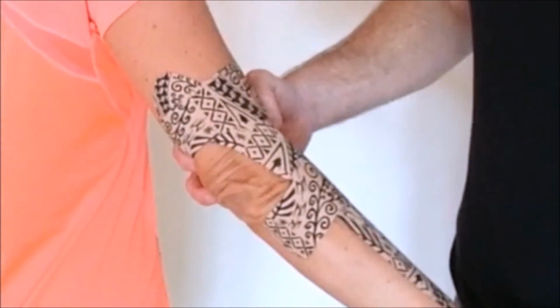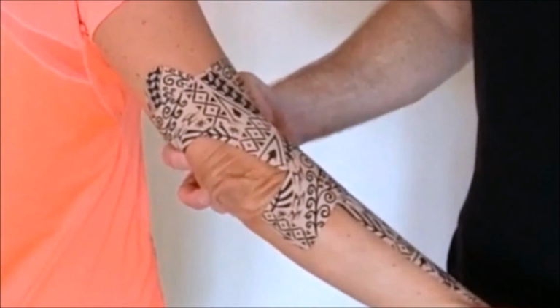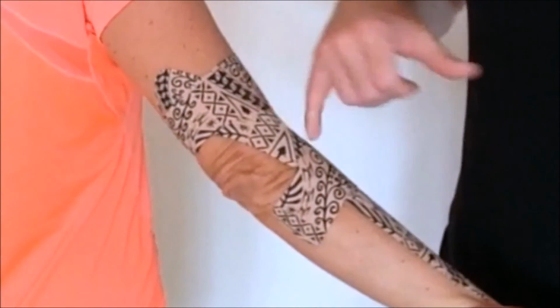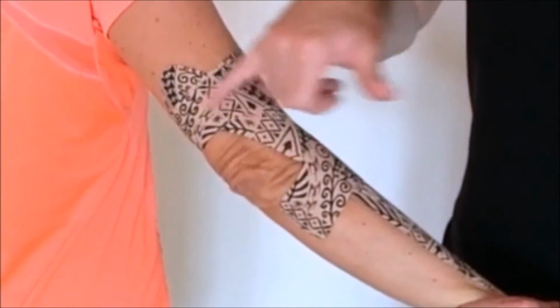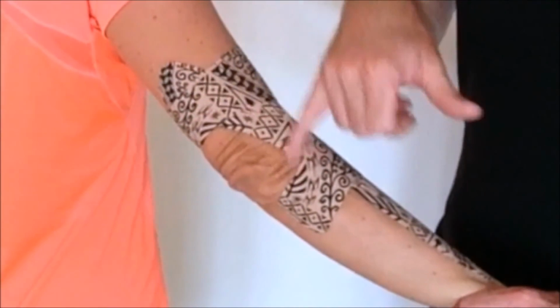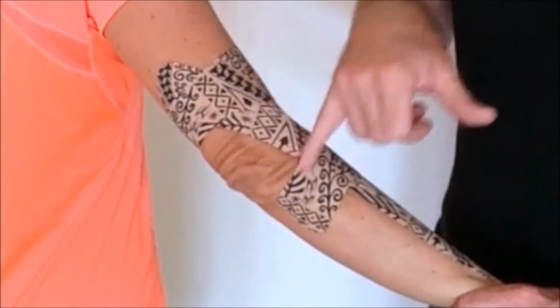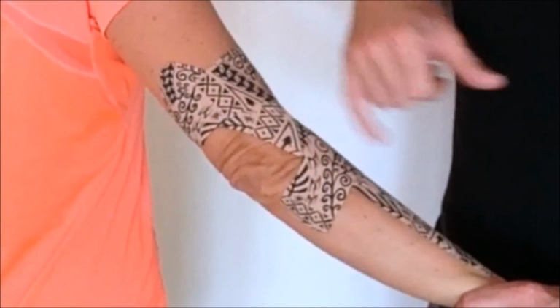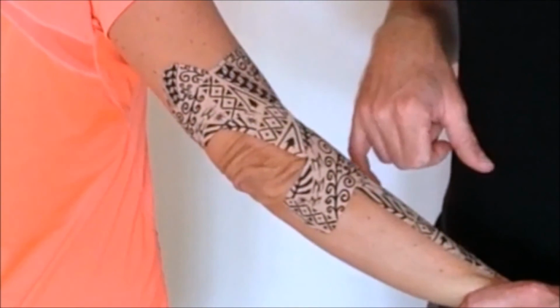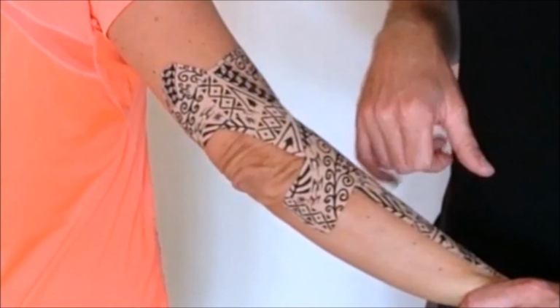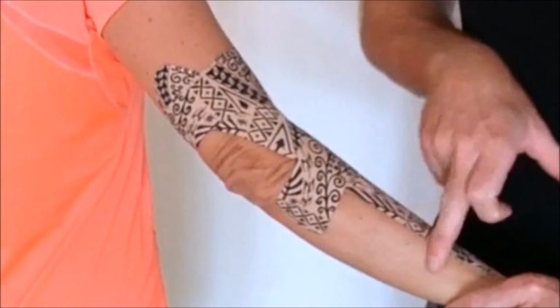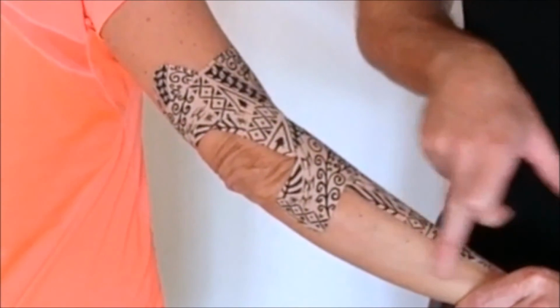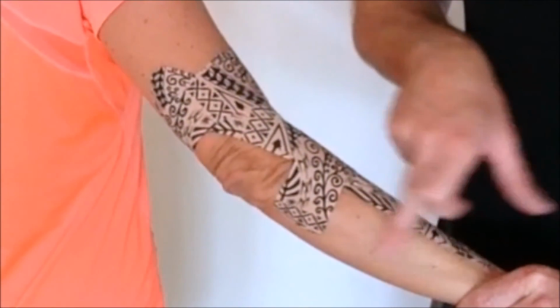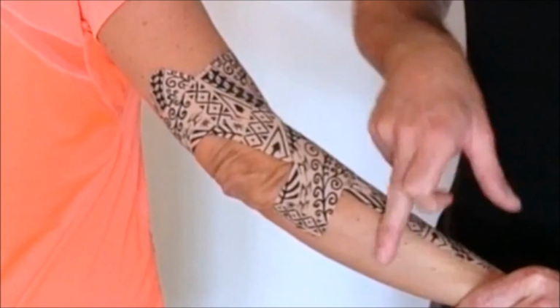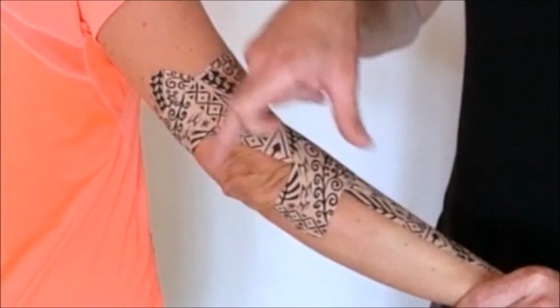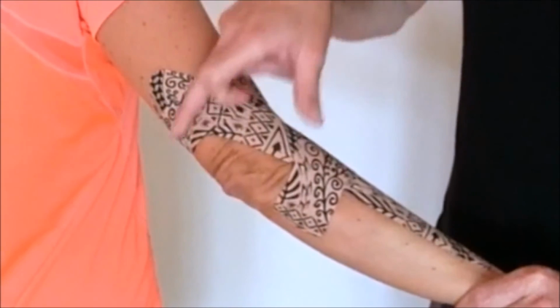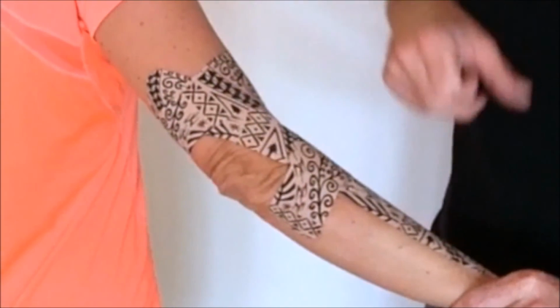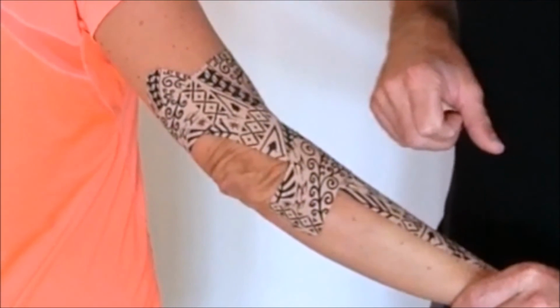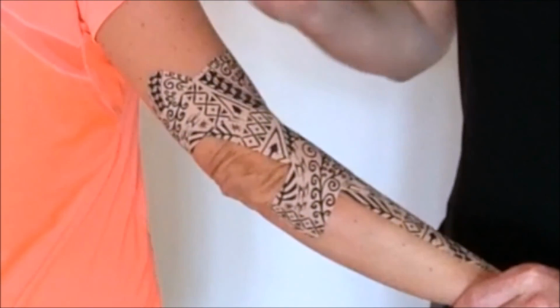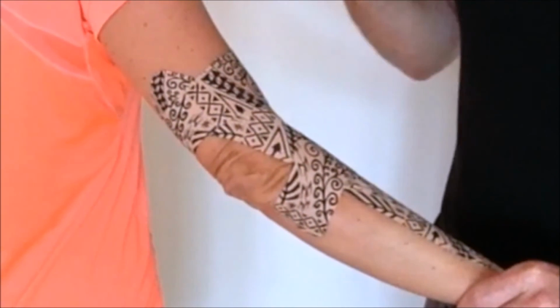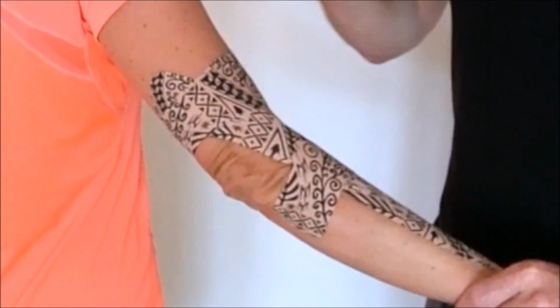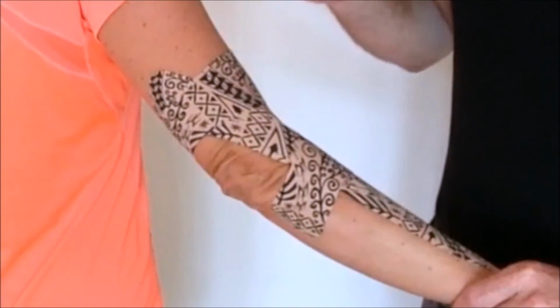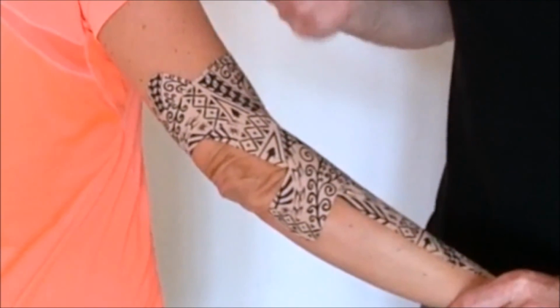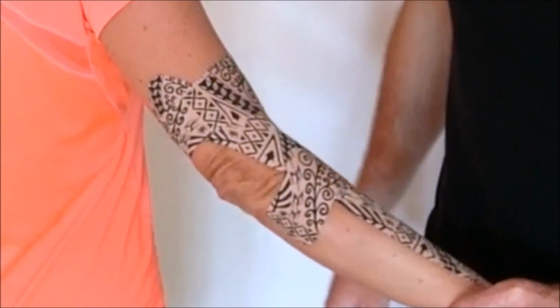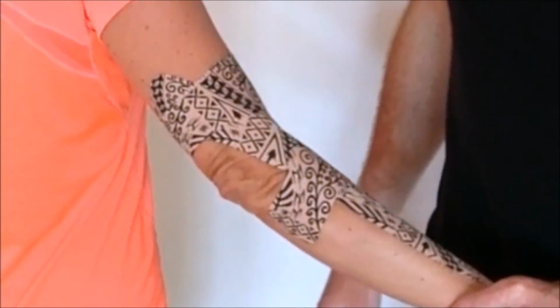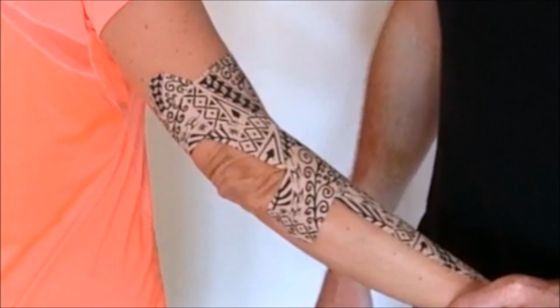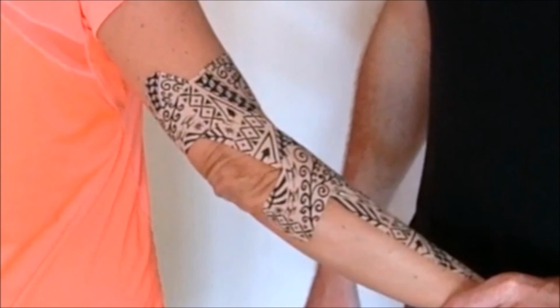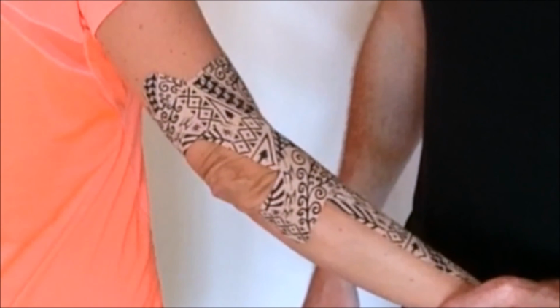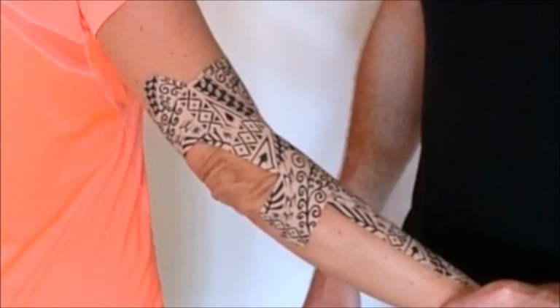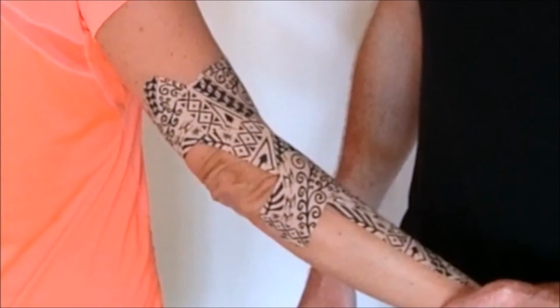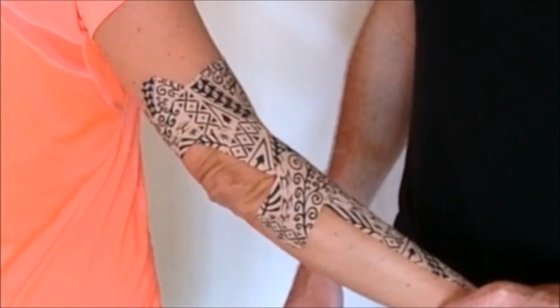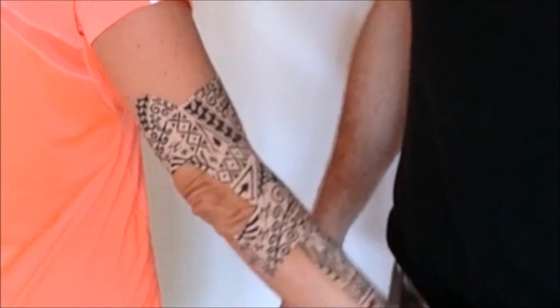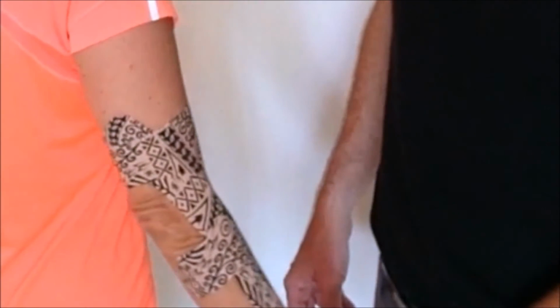Here we can see how effectively that's boxed up all of that soft tissue. If we compare what's happening down here to what's happening here, it's very, very different — we've really gathered everything together to take some of that soft tissue pressure off.